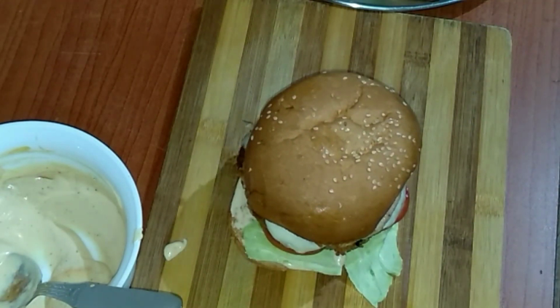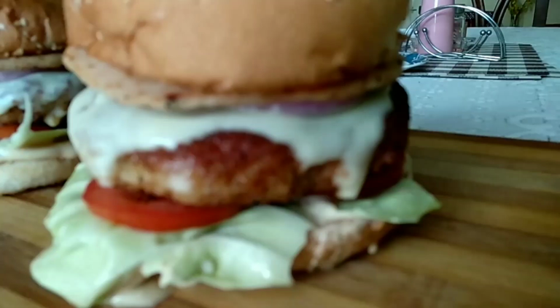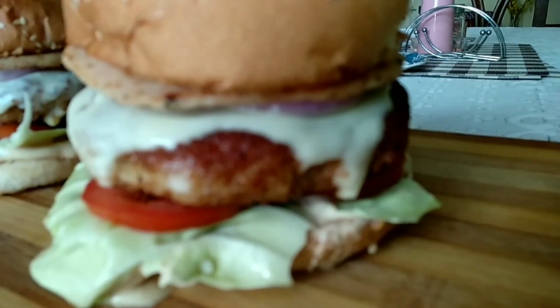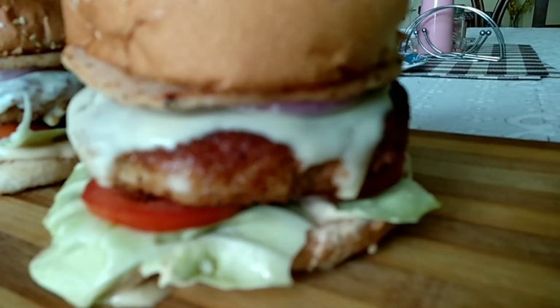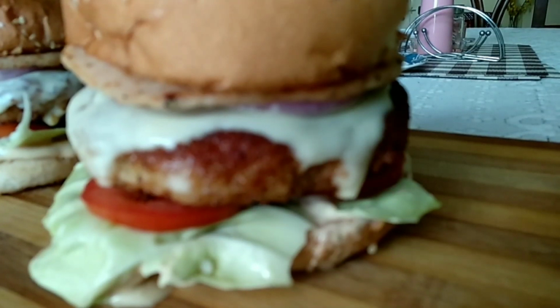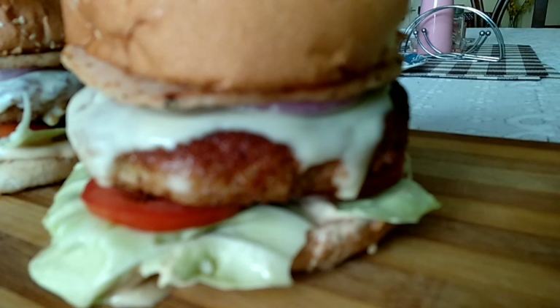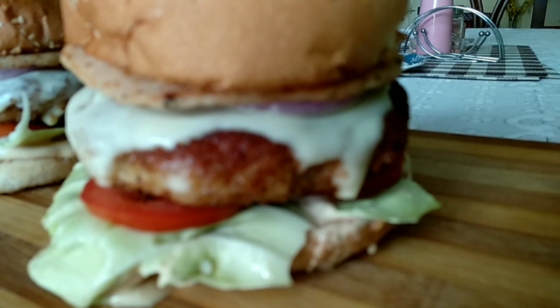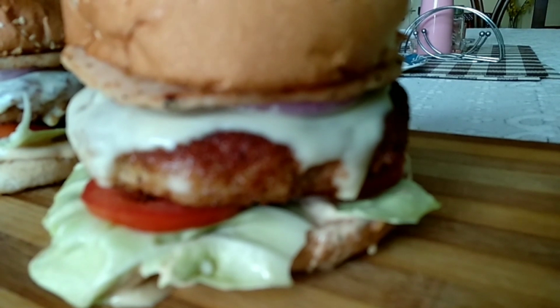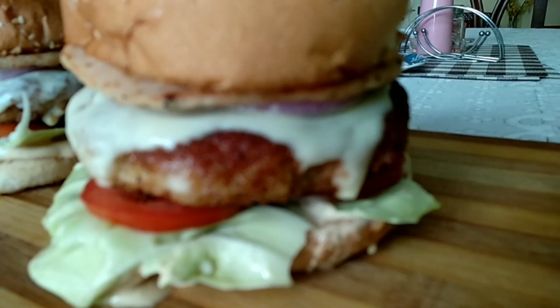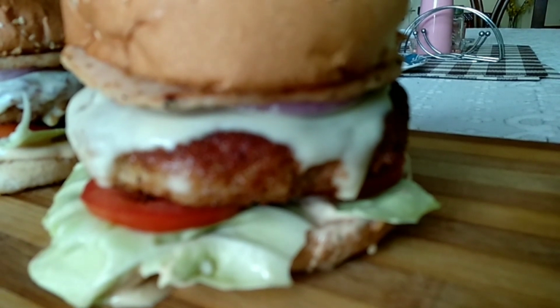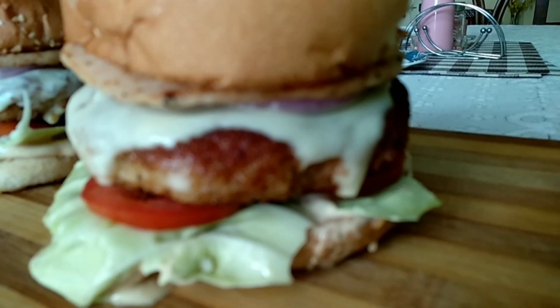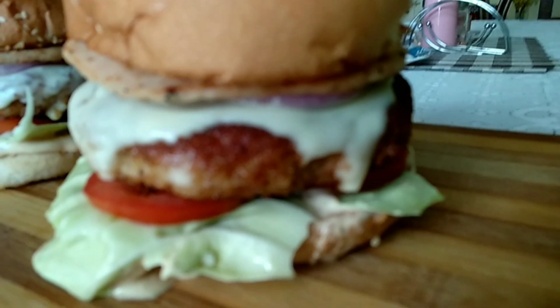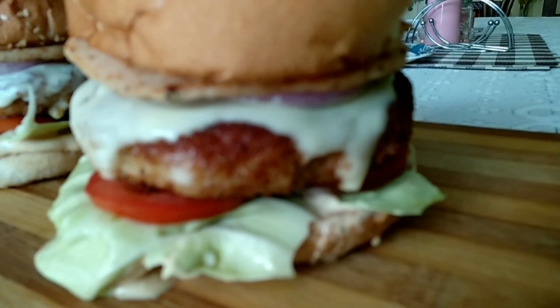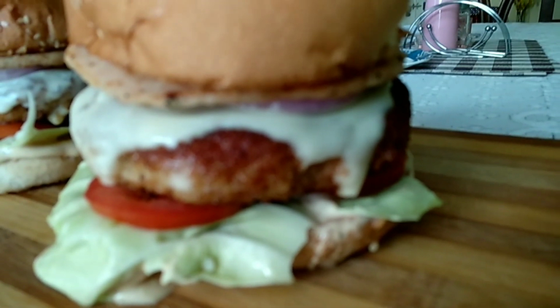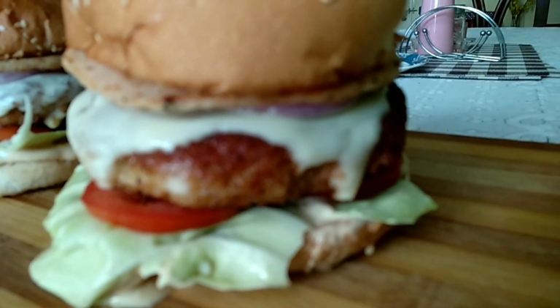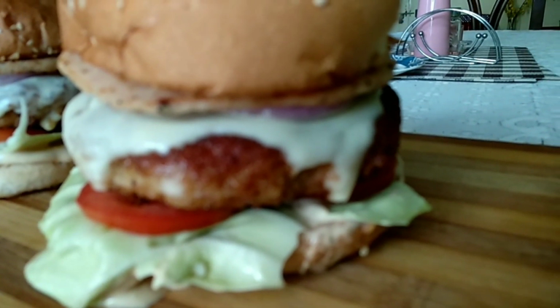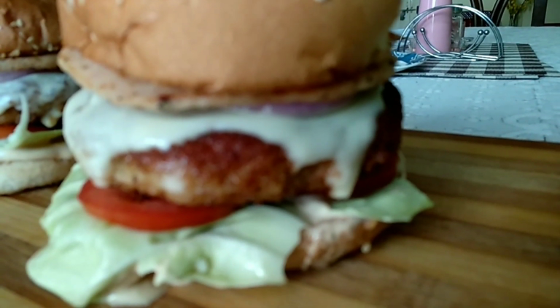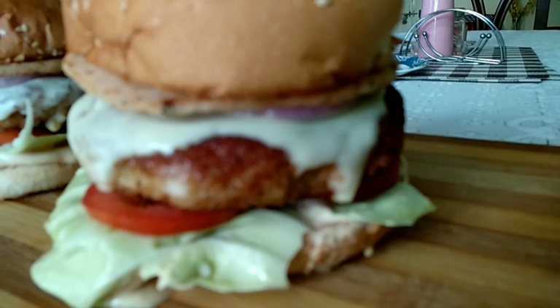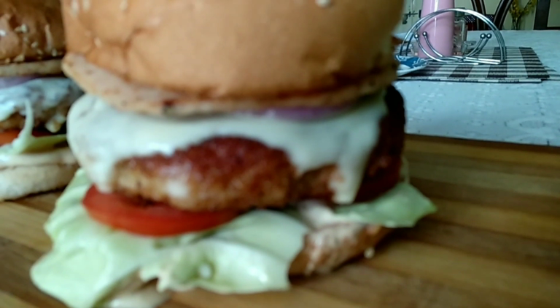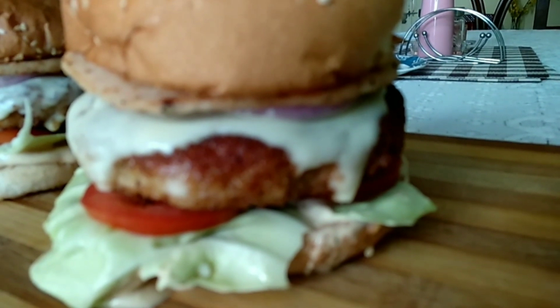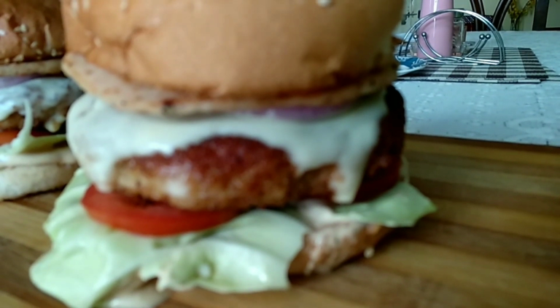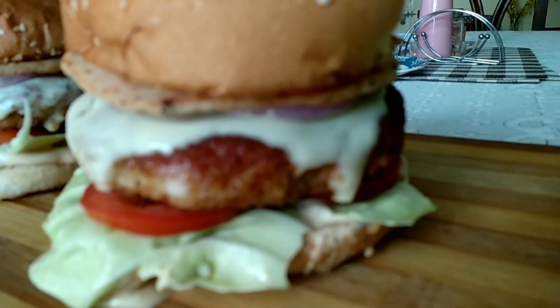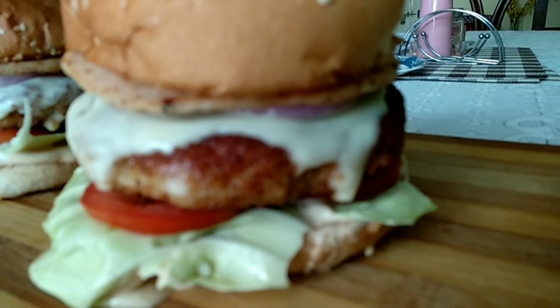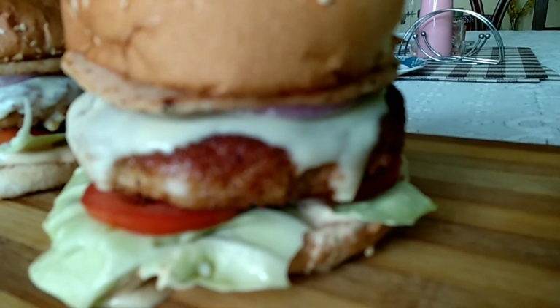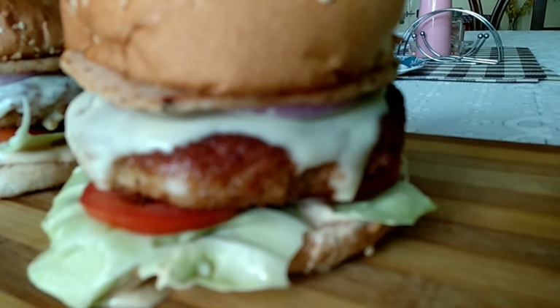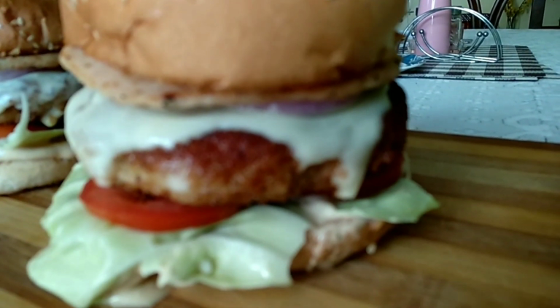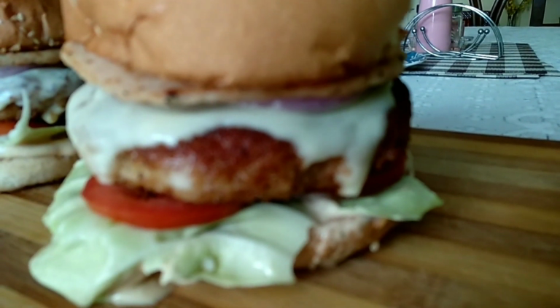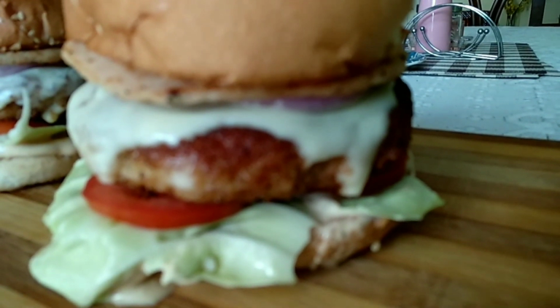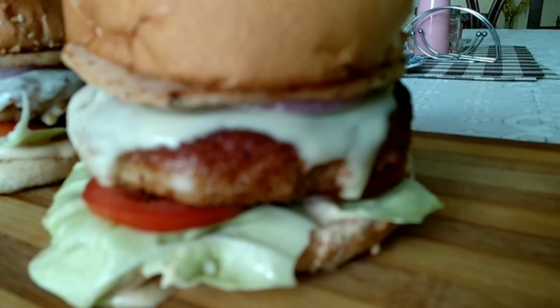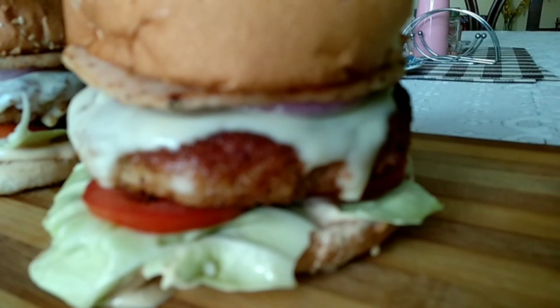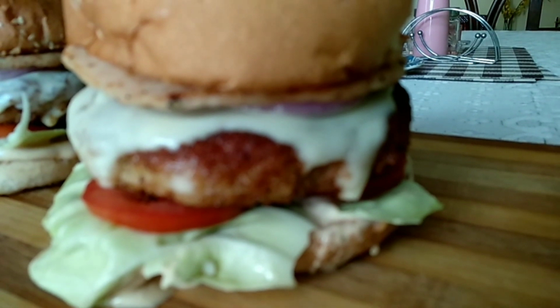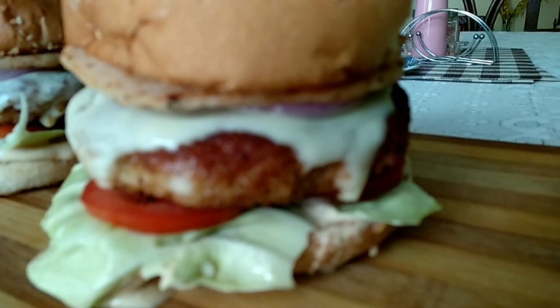So our yummy chicken burger is ready! If you liked my recipe today, kindly hit the like button. And for those viewers who have not yet subscribed to my channel, kindly subscribe. Thank you.